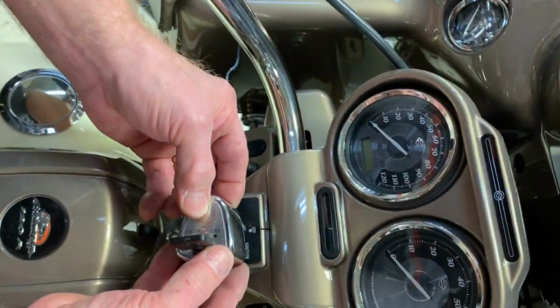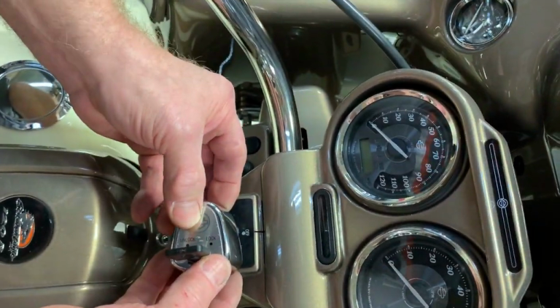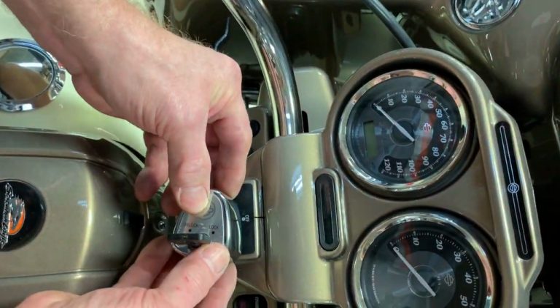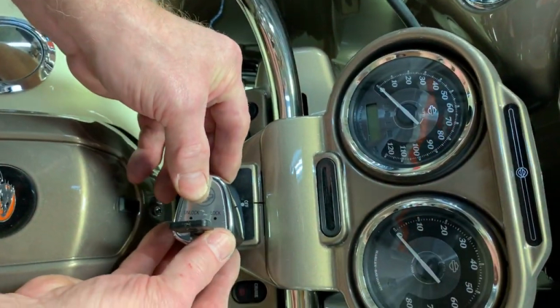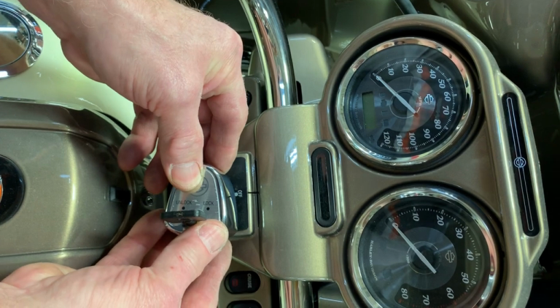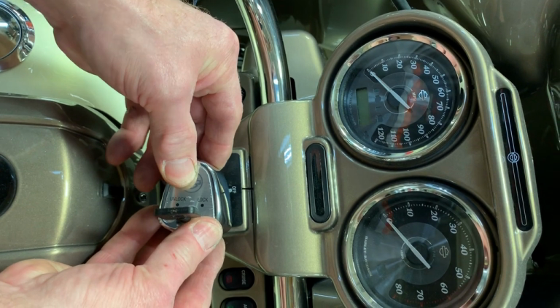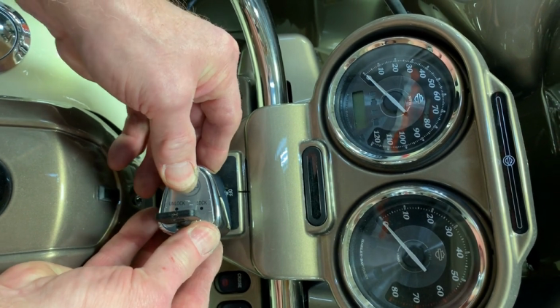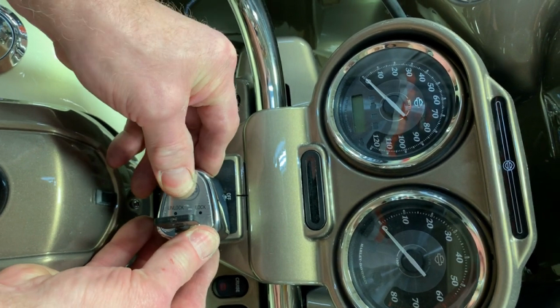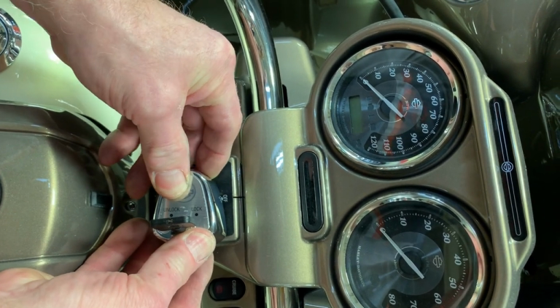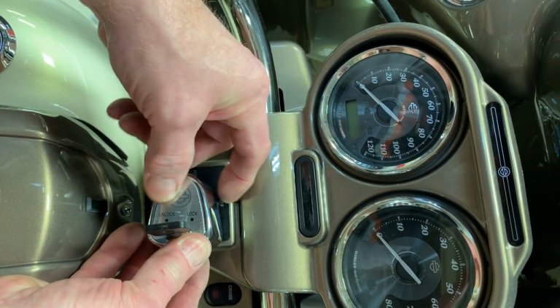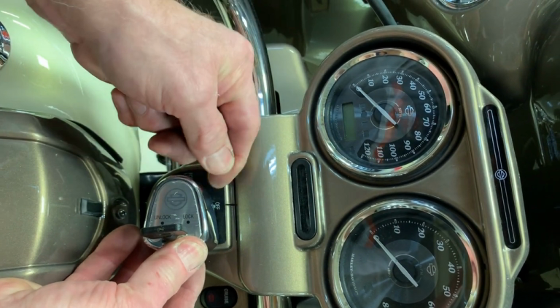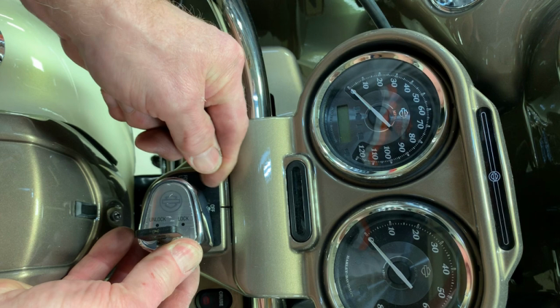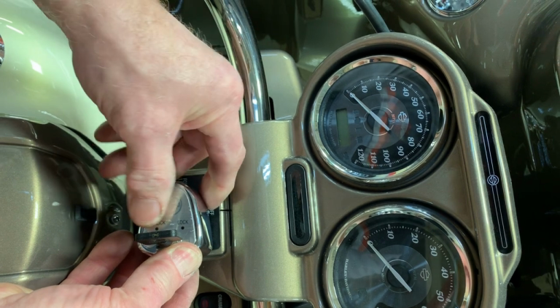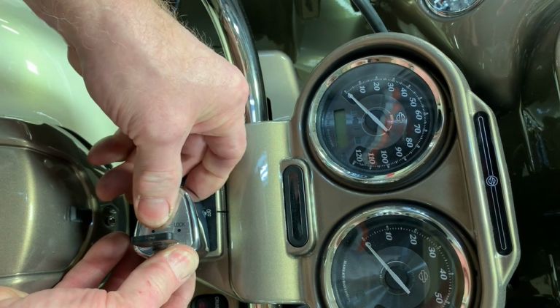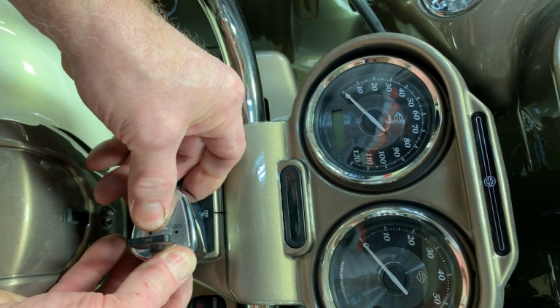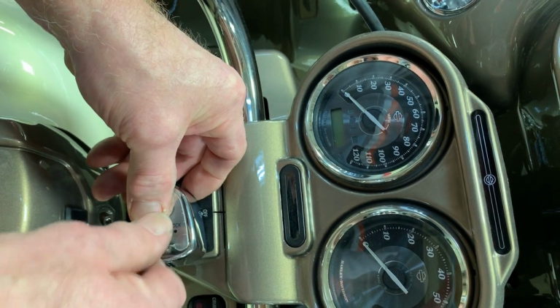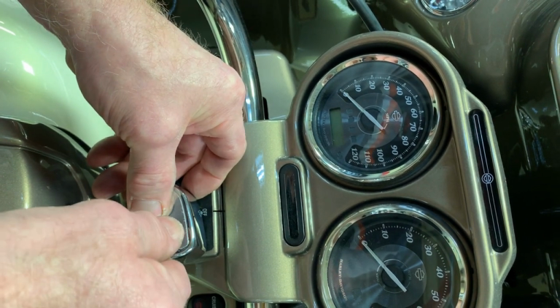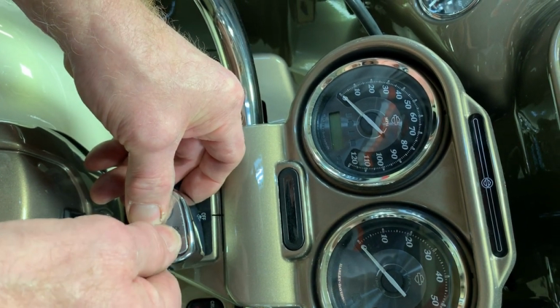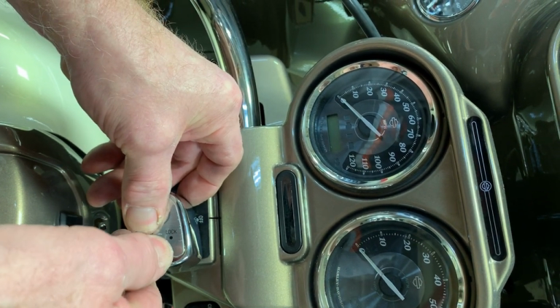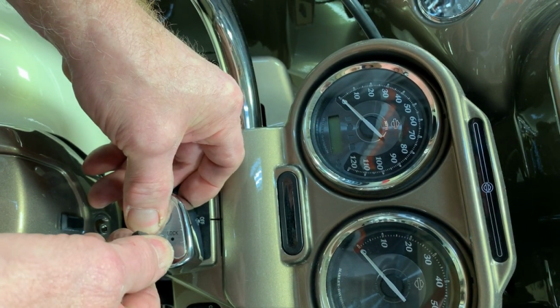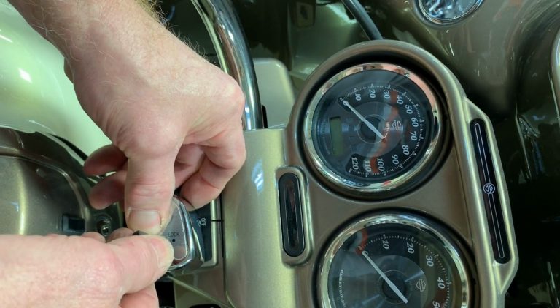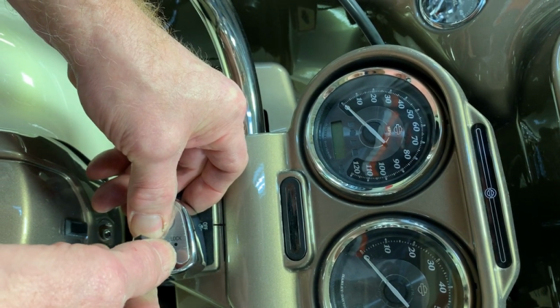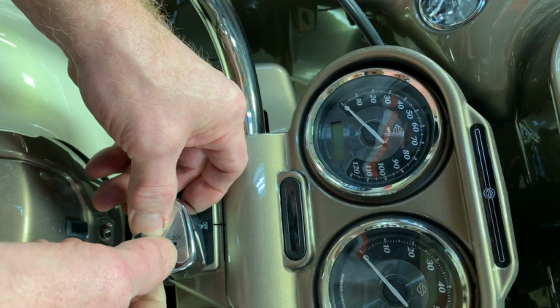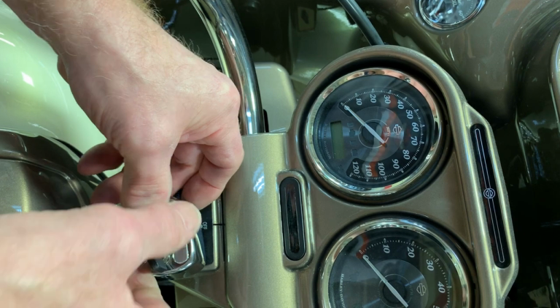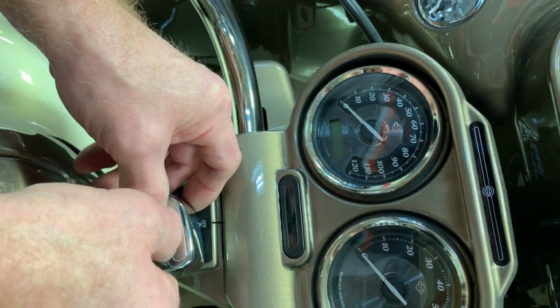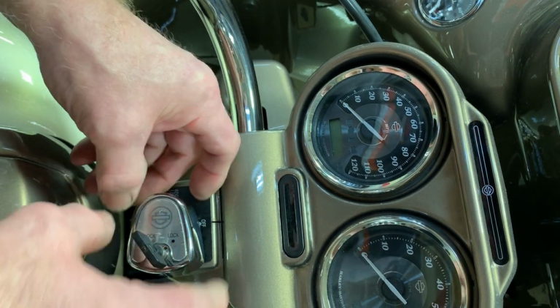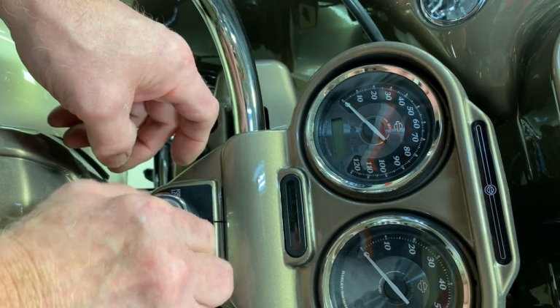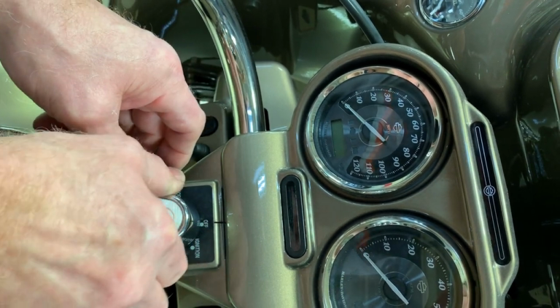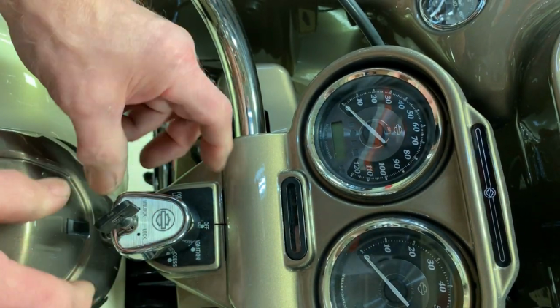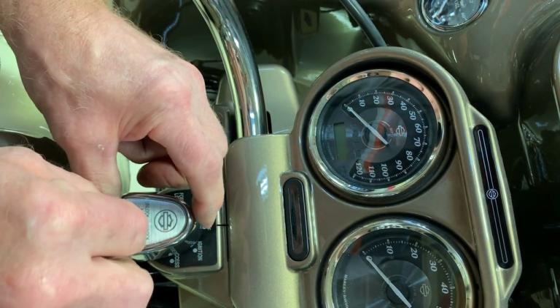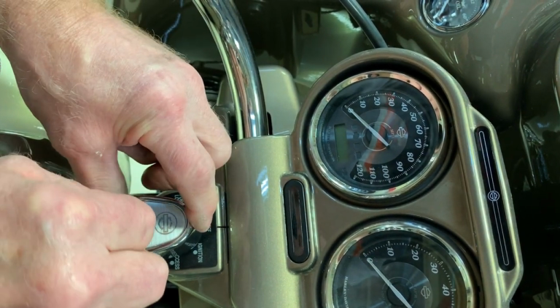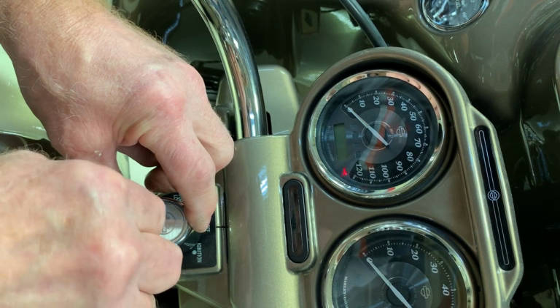Install the switch pointing towards the fork lock position. Put it in, but don't push it all the way down to the full area — just push it down and turn your key until you hear the click. Then turn it to the off position and remove your key.